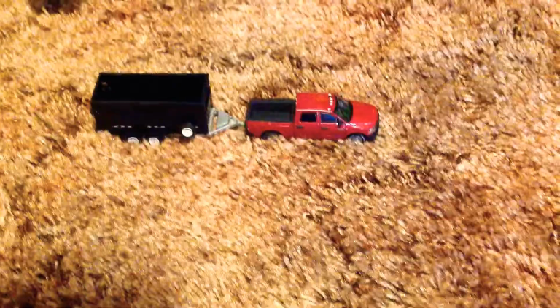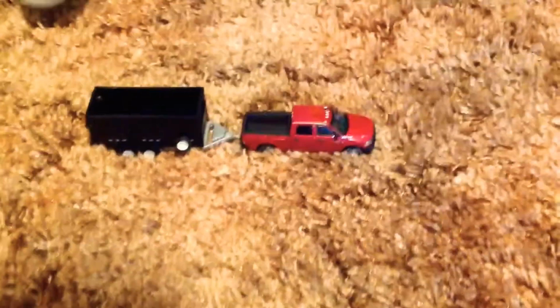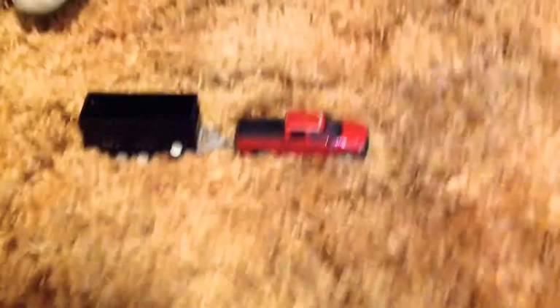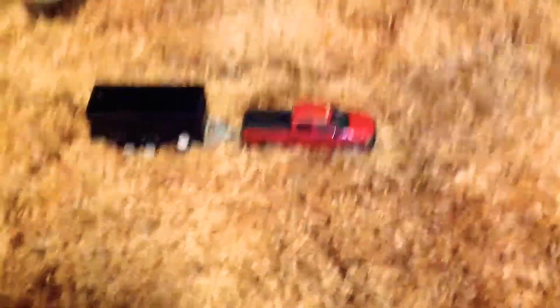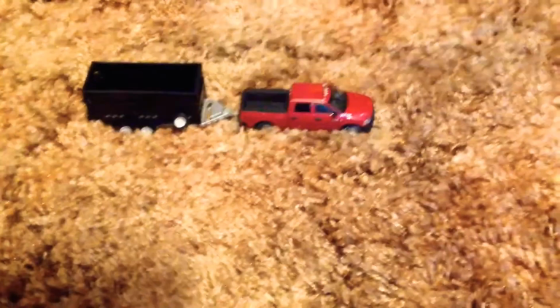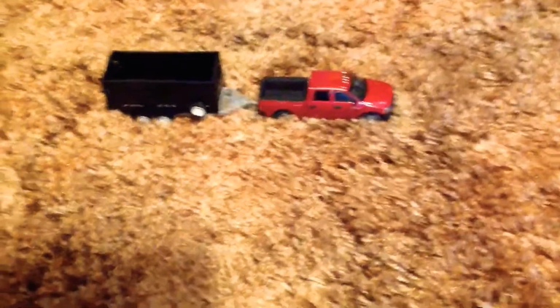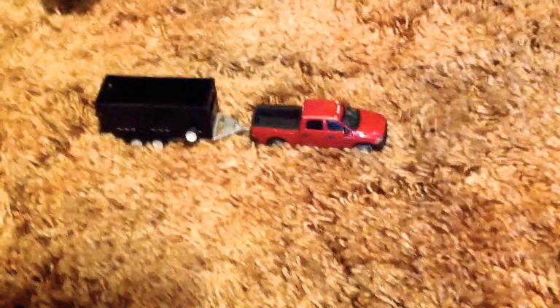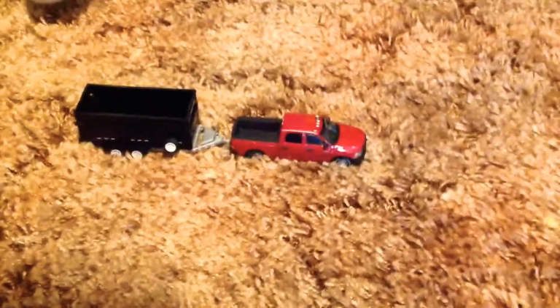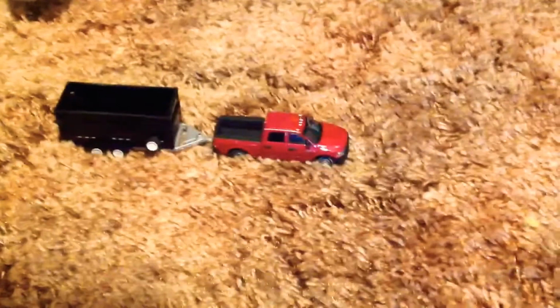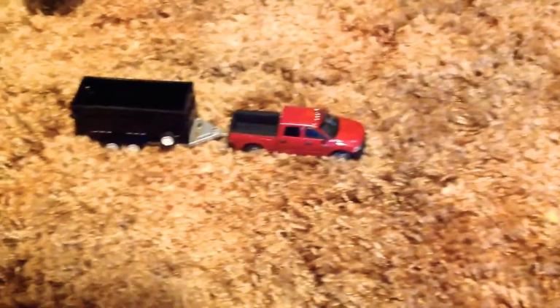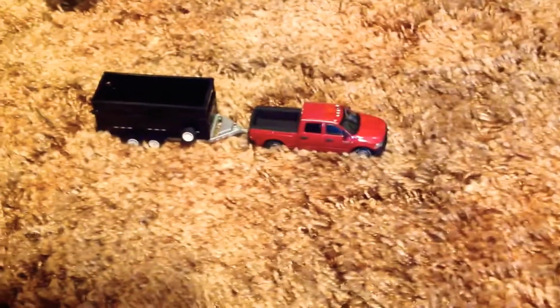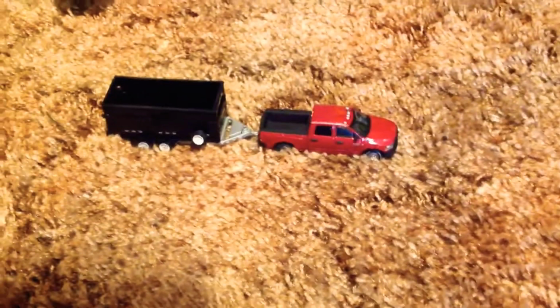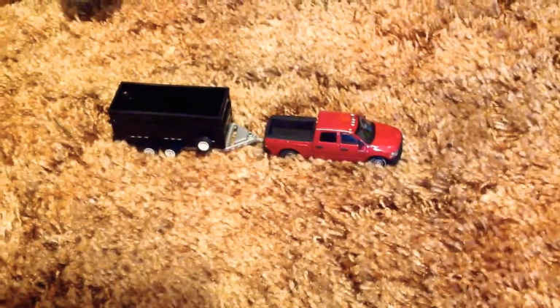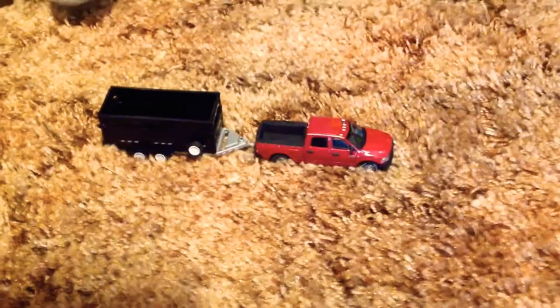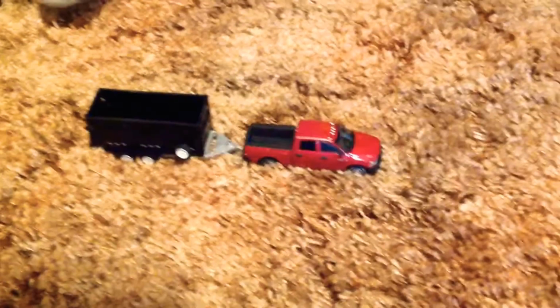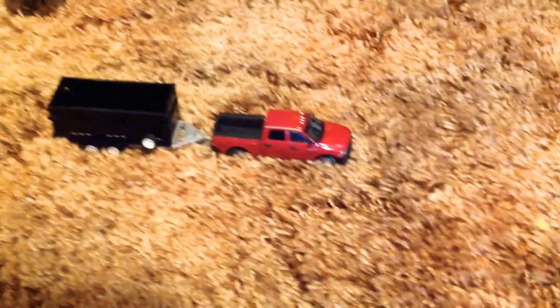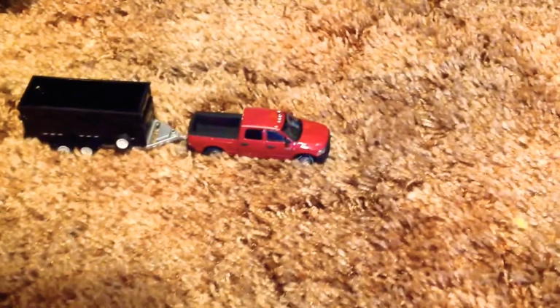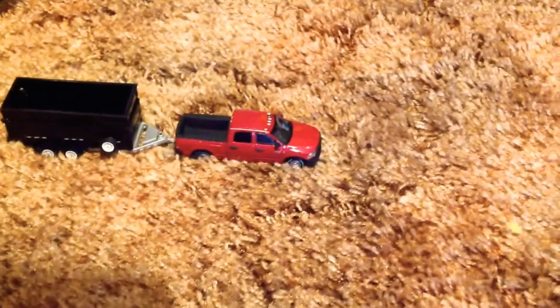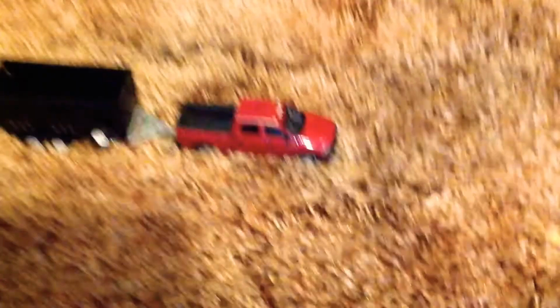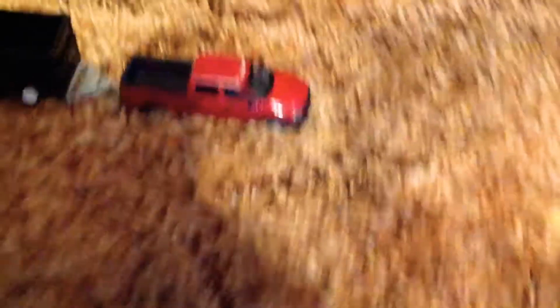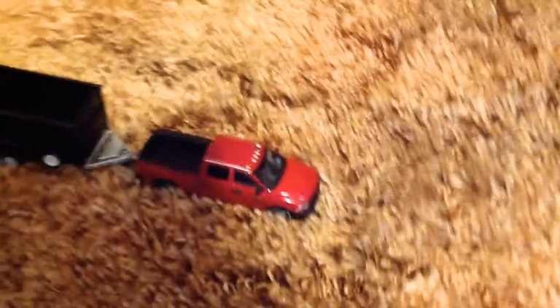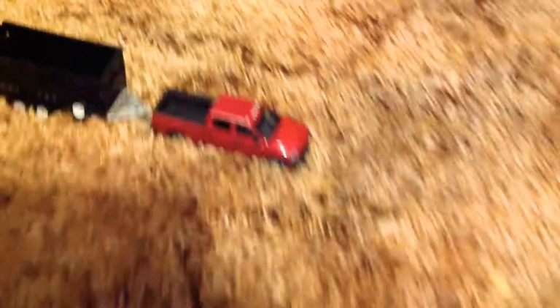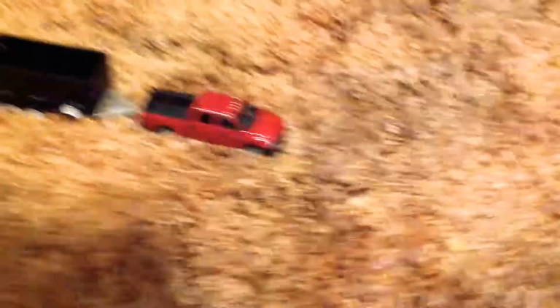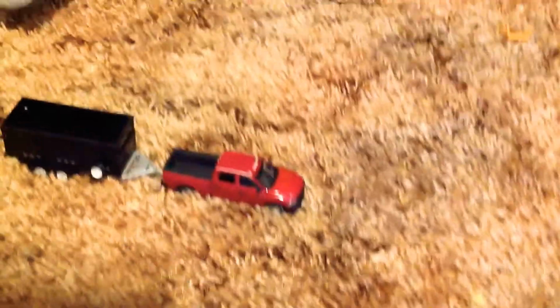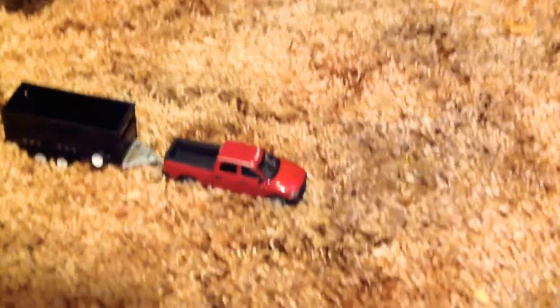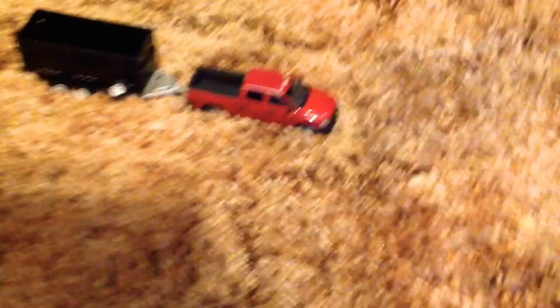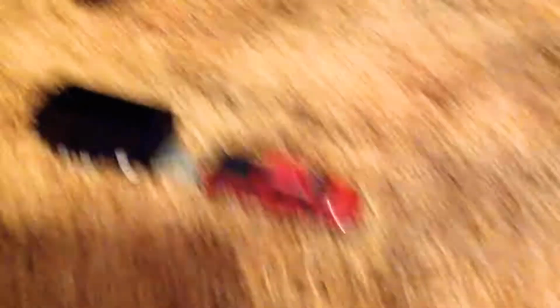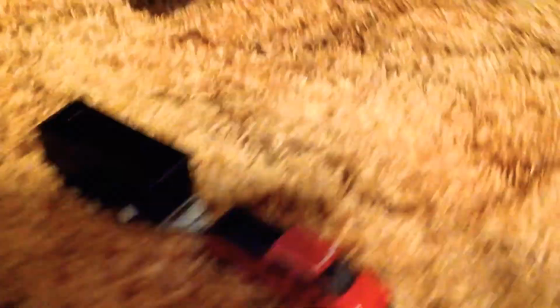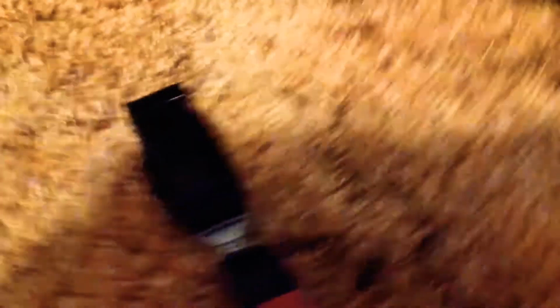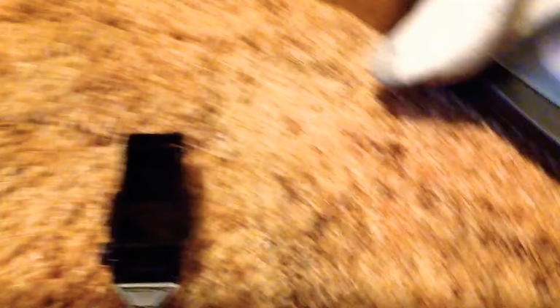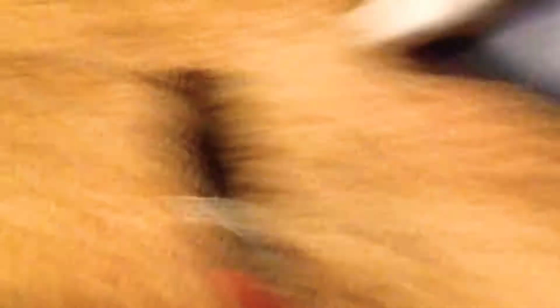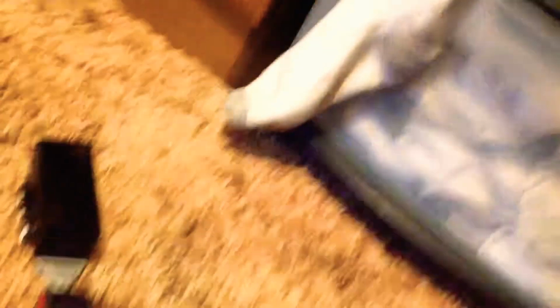Okay, so I got this red Dodge with the dump trailer. Let's look at the red Dodge here.